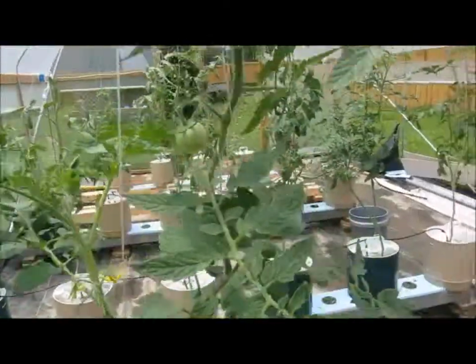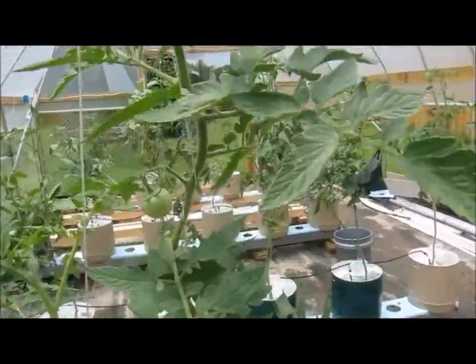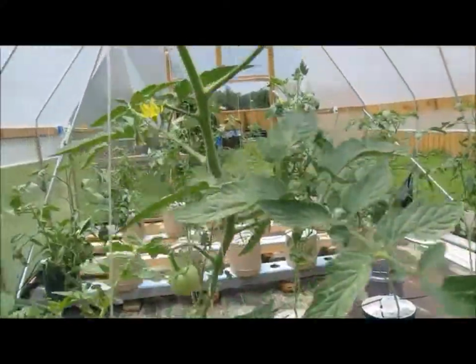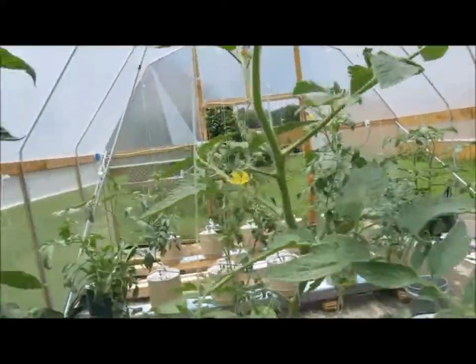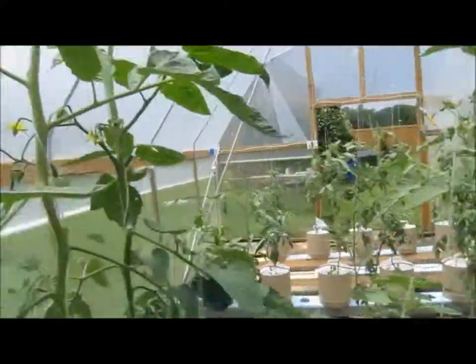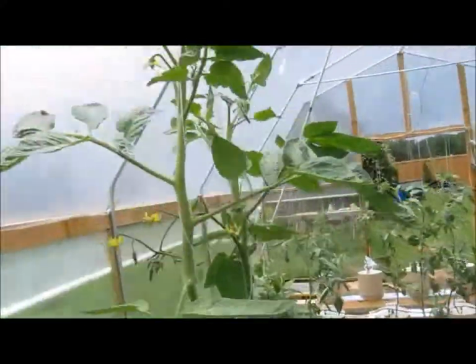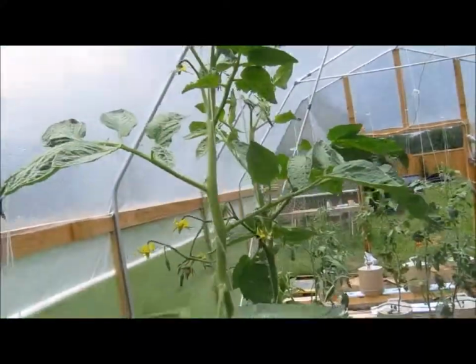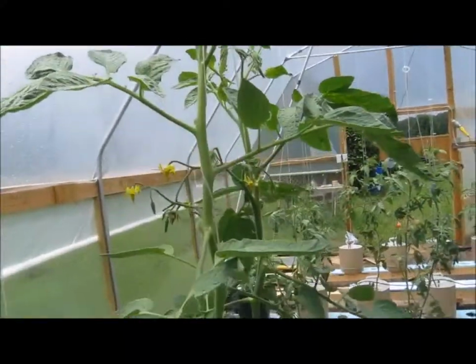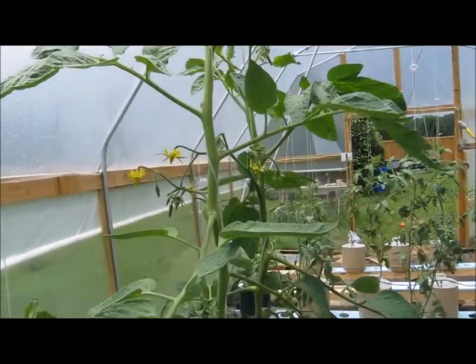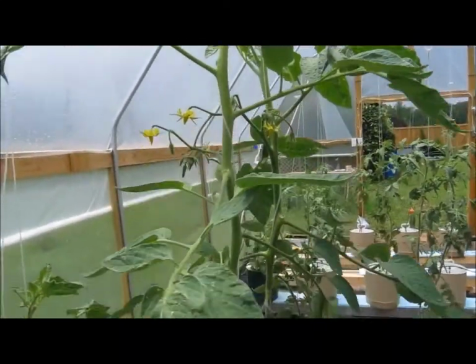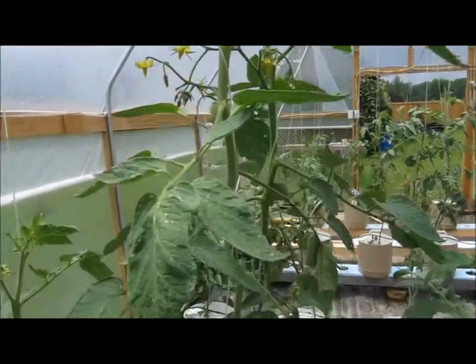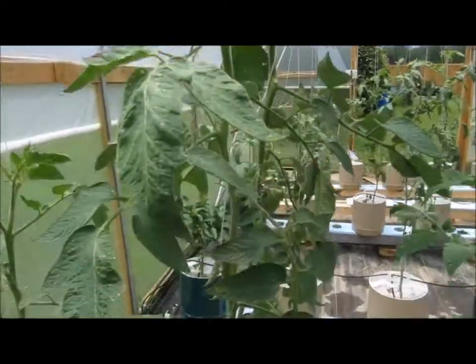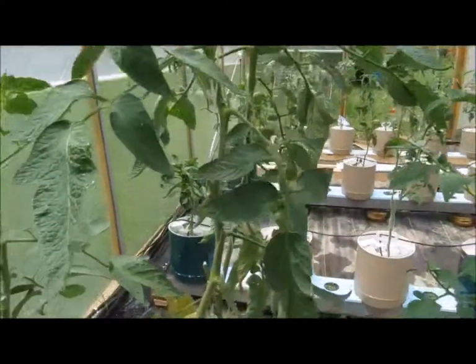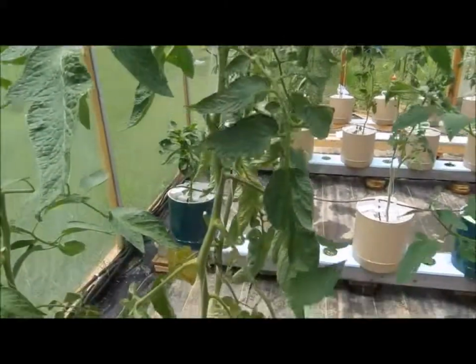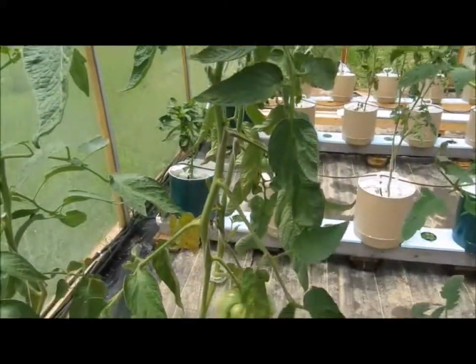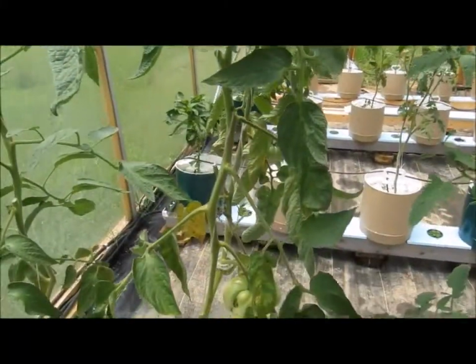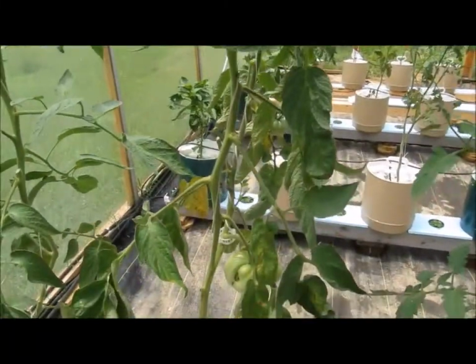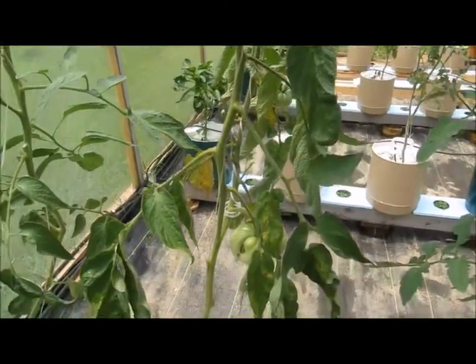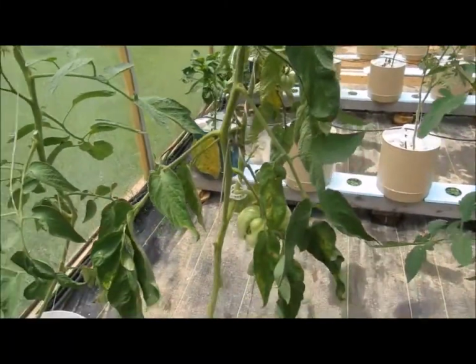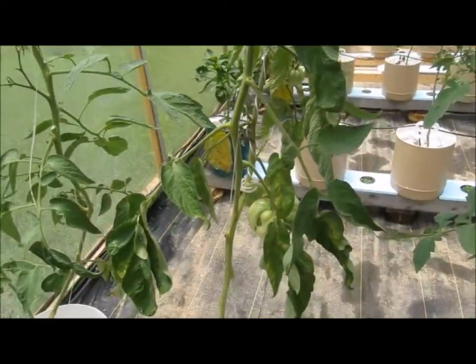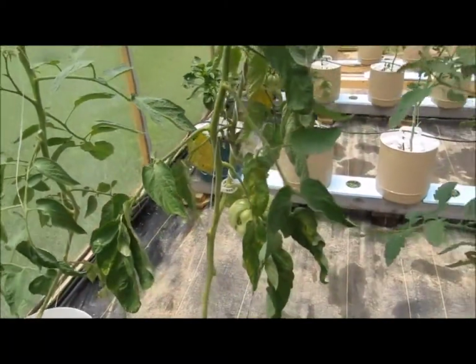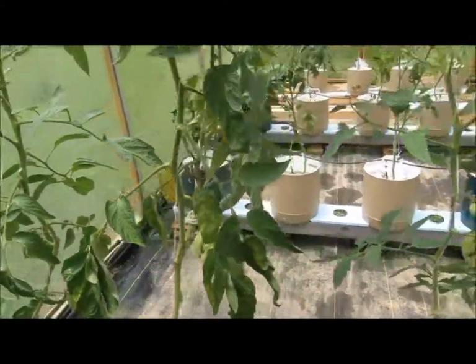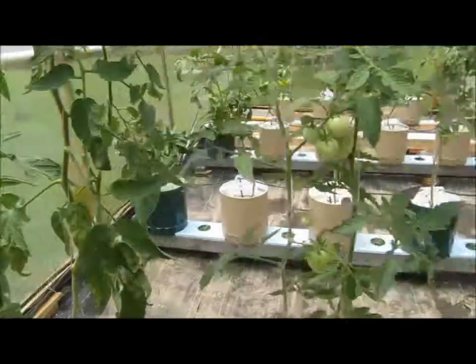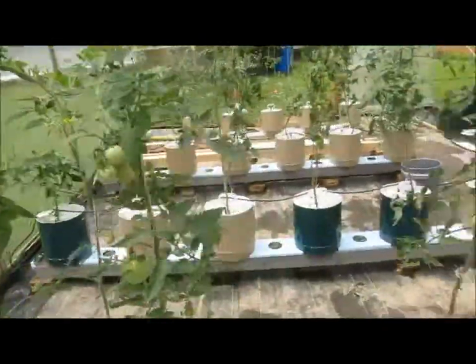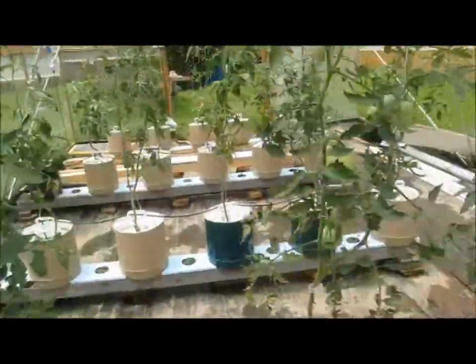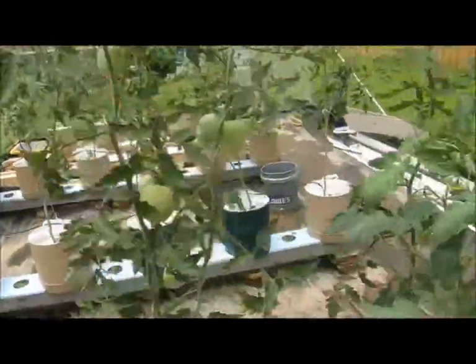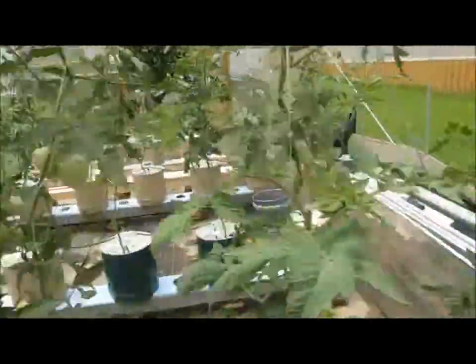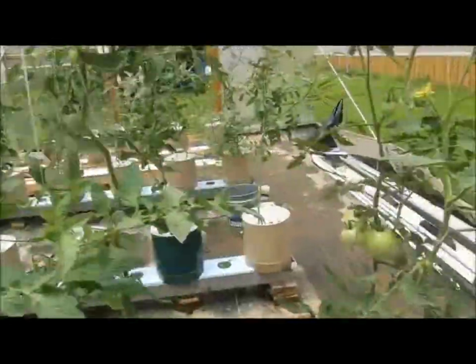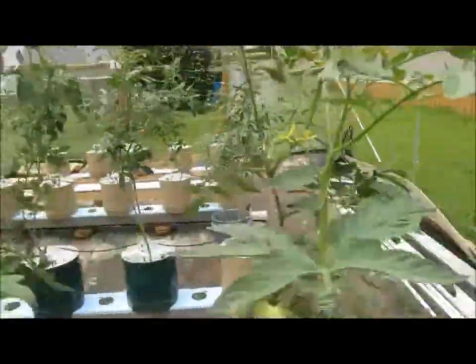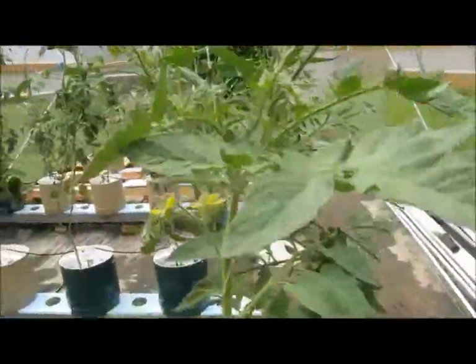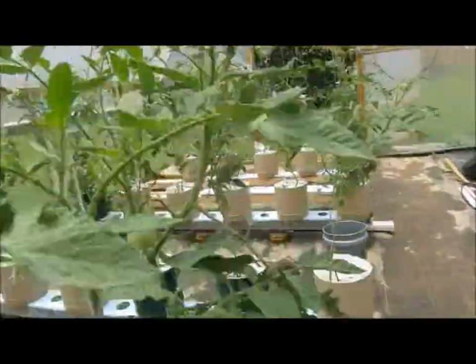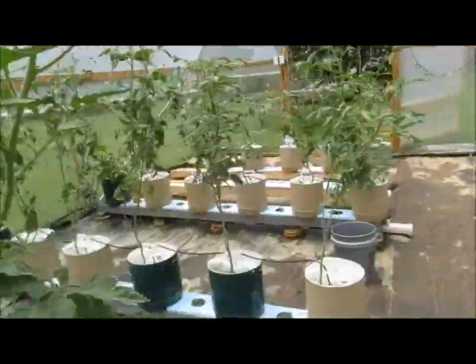They have big beautiful leaves and they love this nutrient — they love it. They have picked up incredibly well since being on the nutrient, much more than I anticipated.